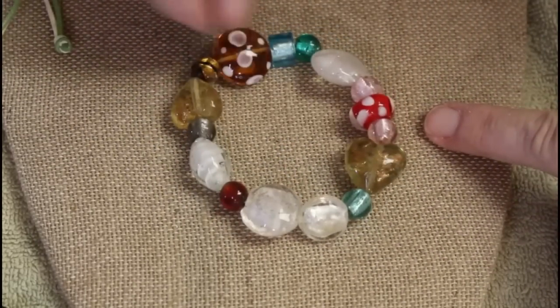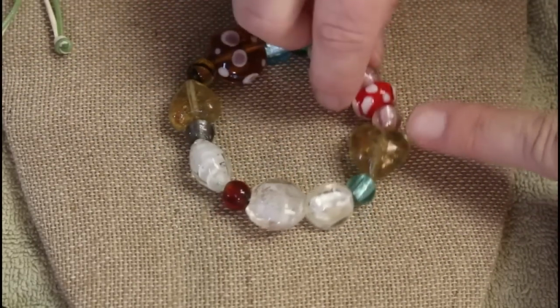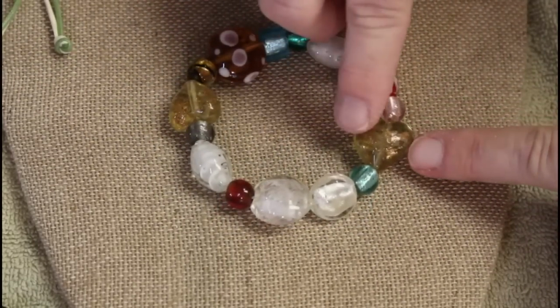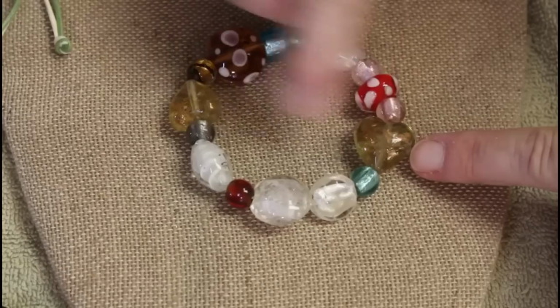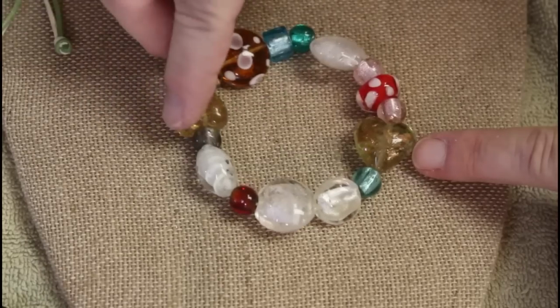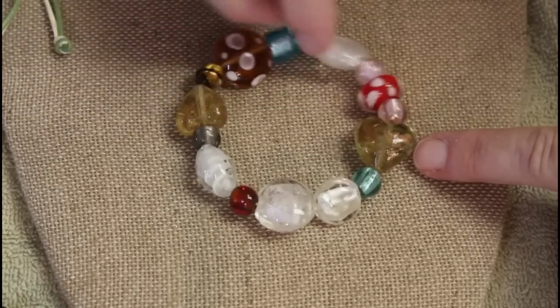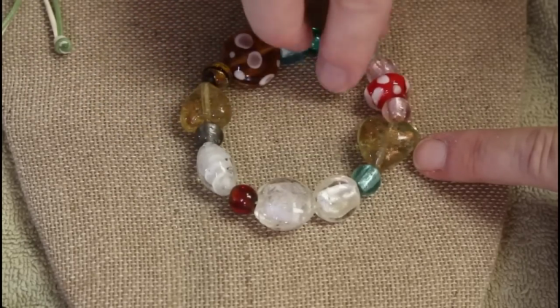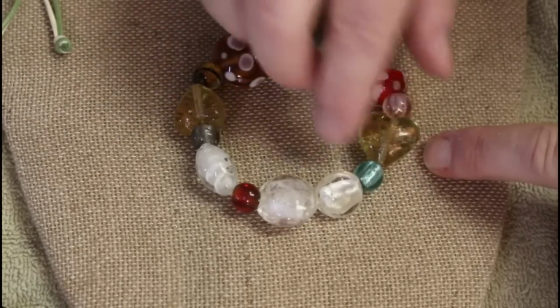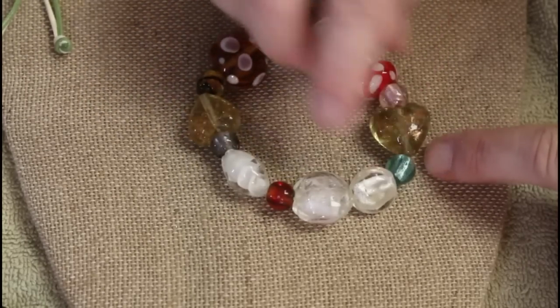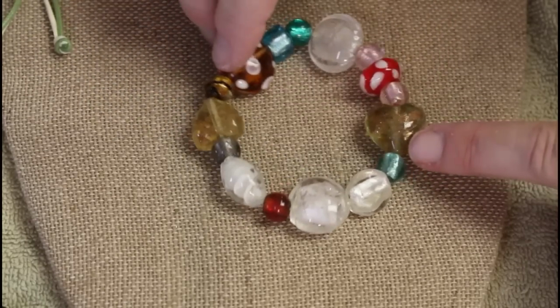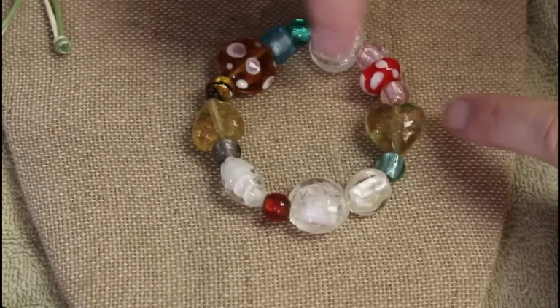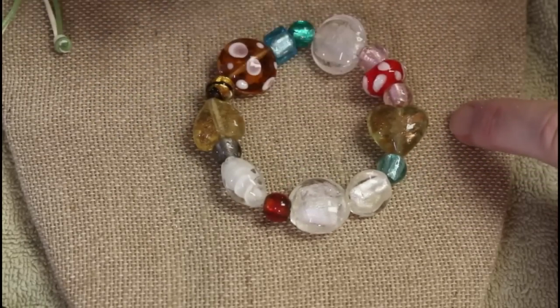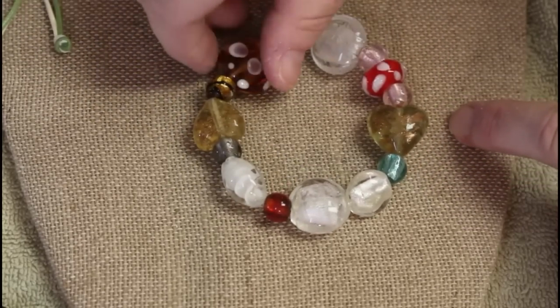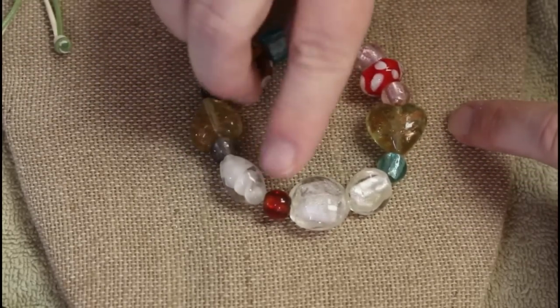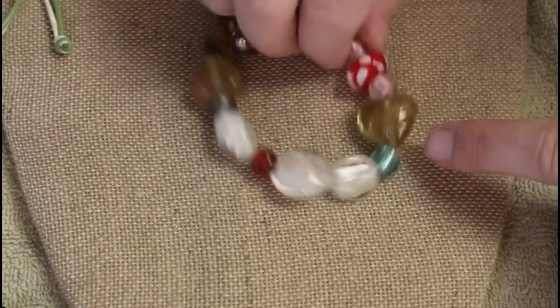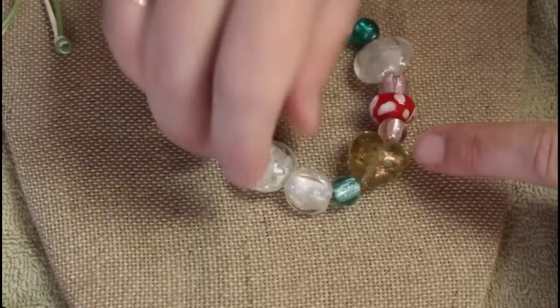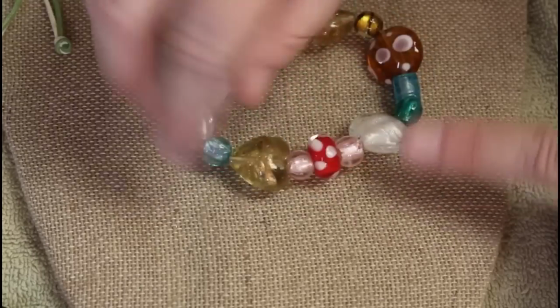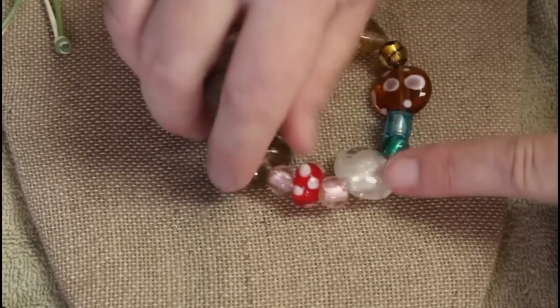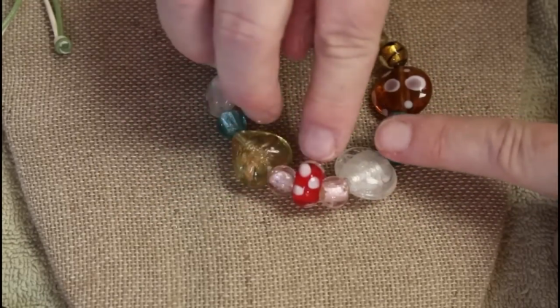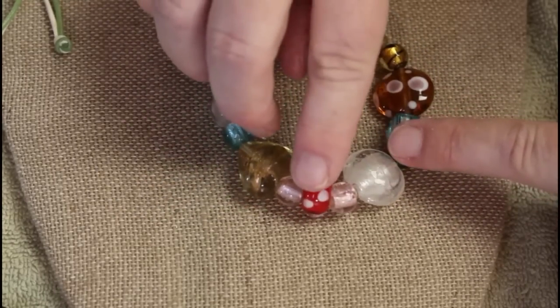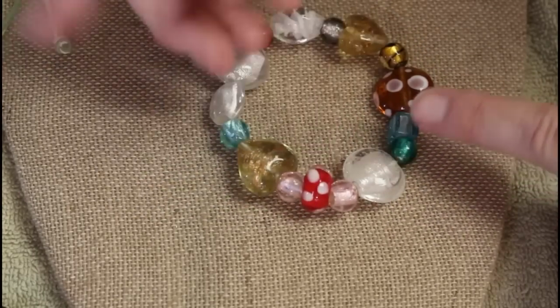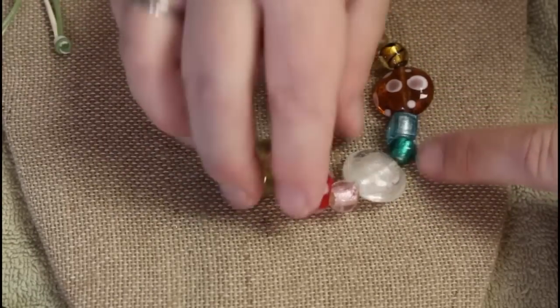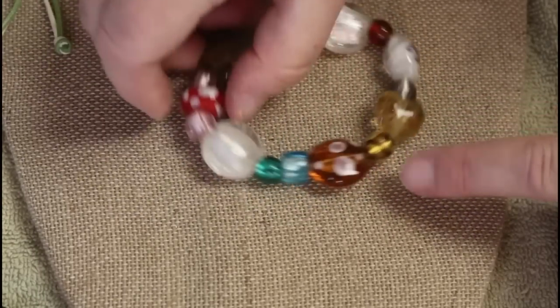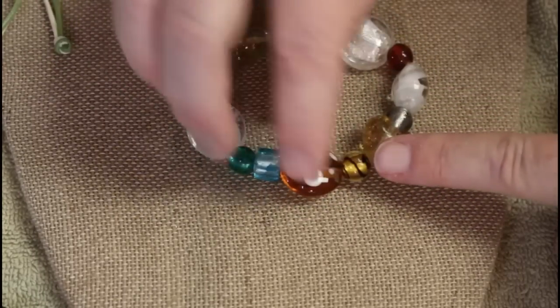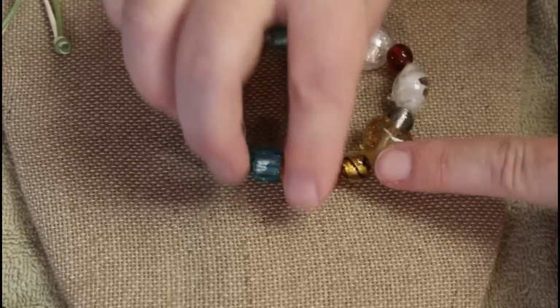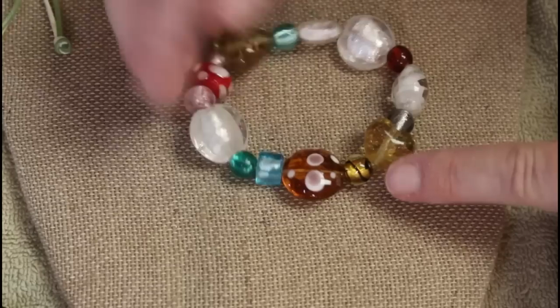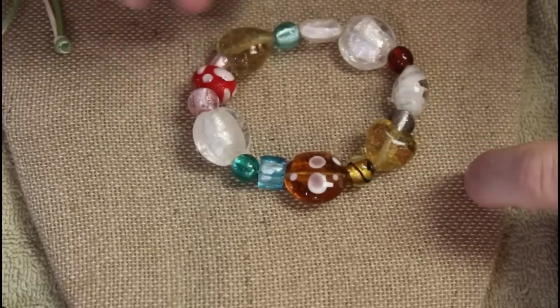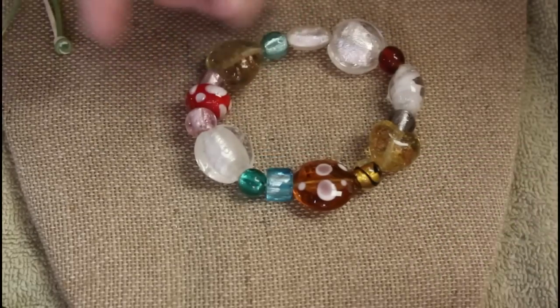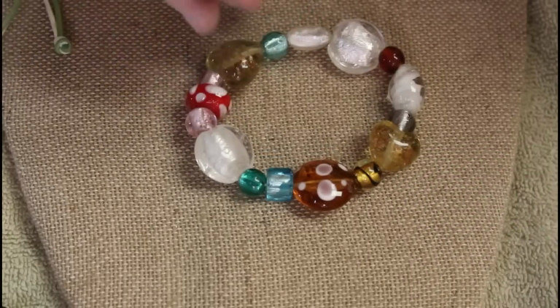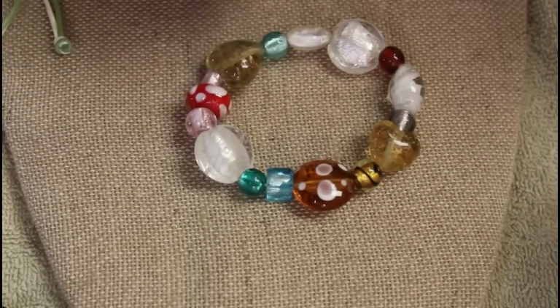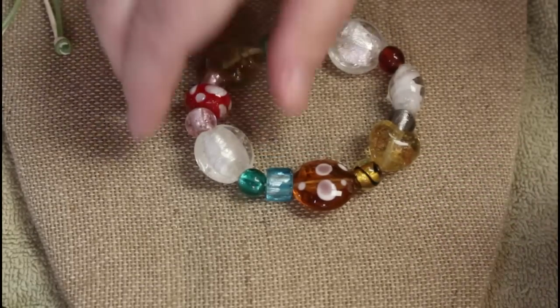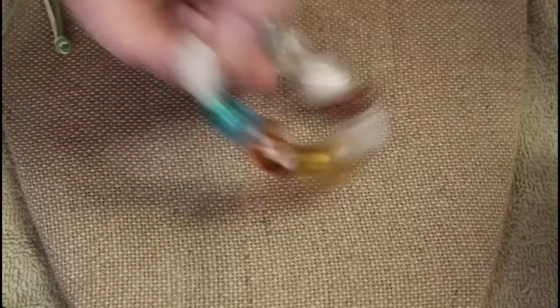Look at all the different really nice beads in this one — we've got some dichroic glass, some clear glass, some fashion glass. Really something!